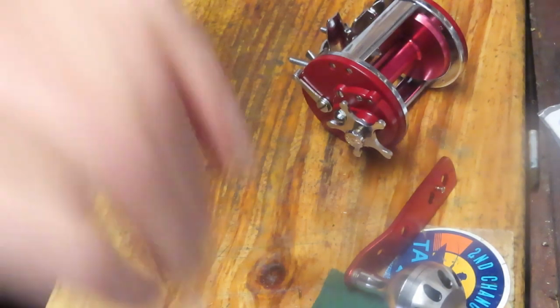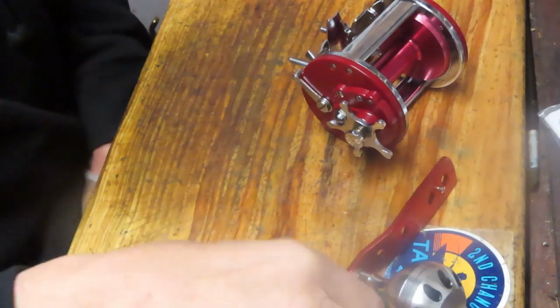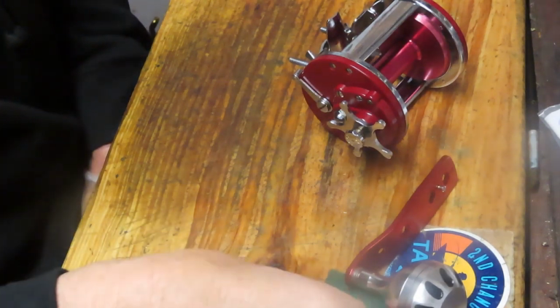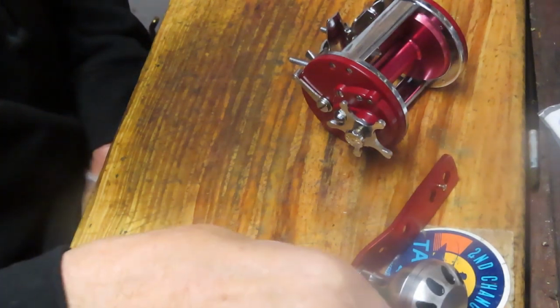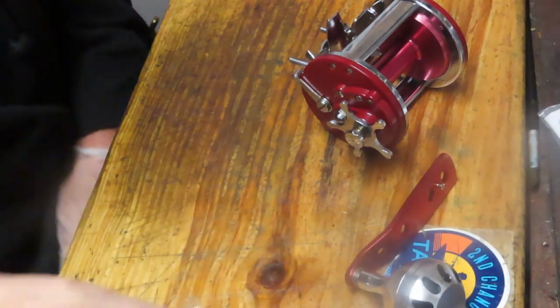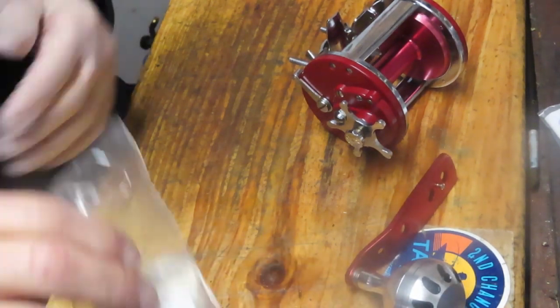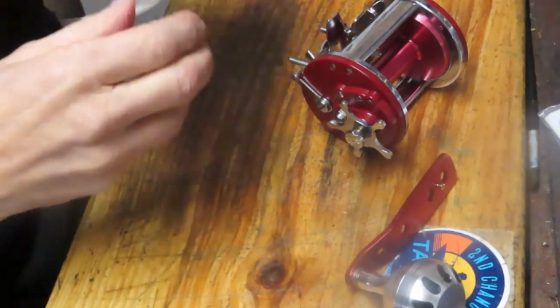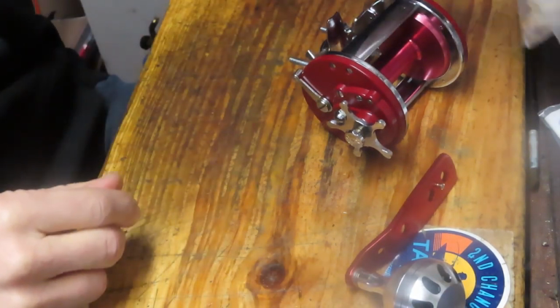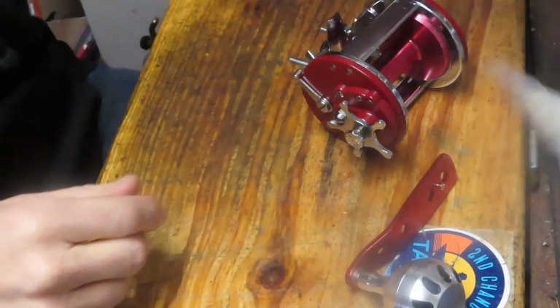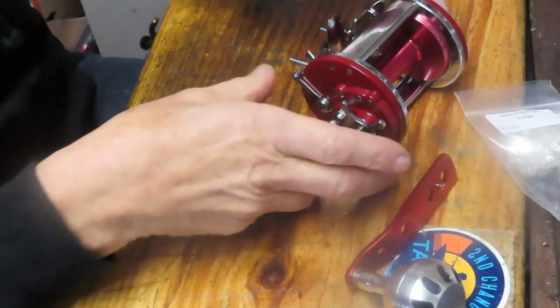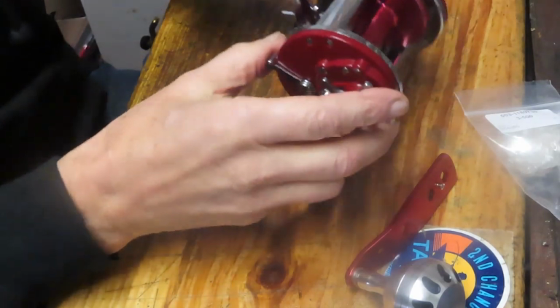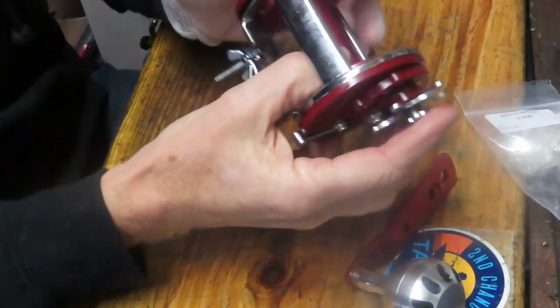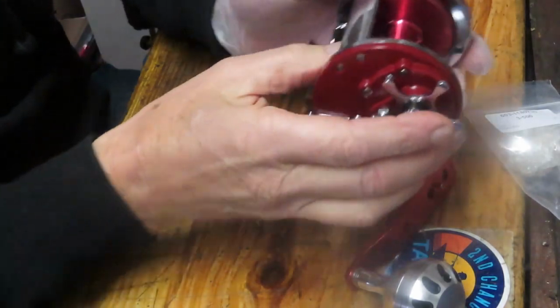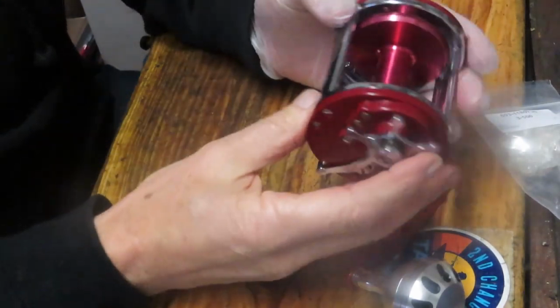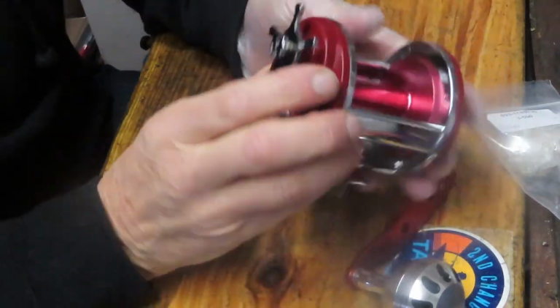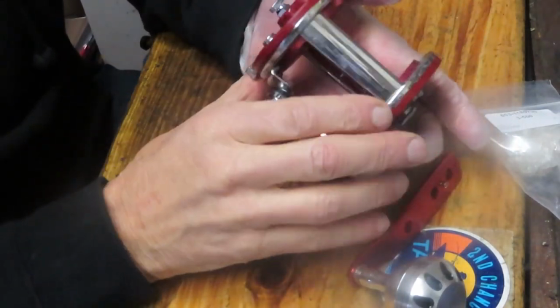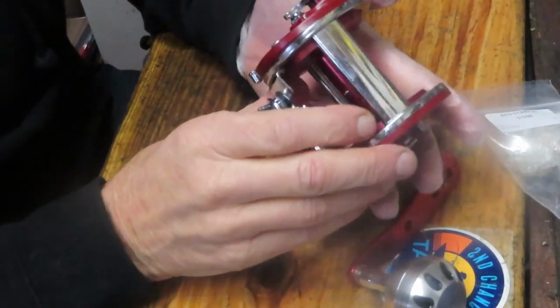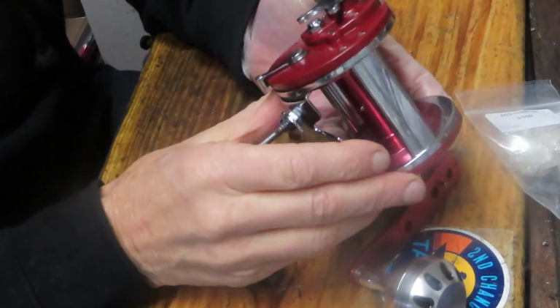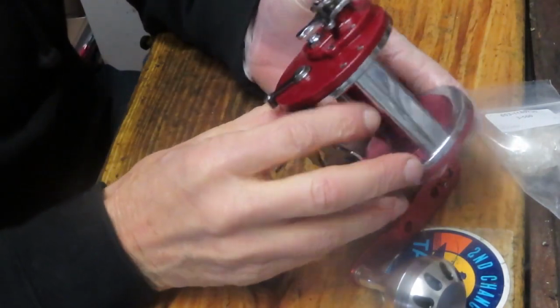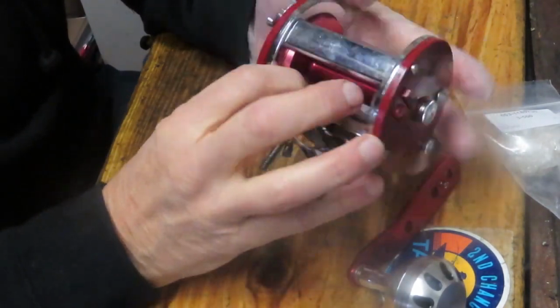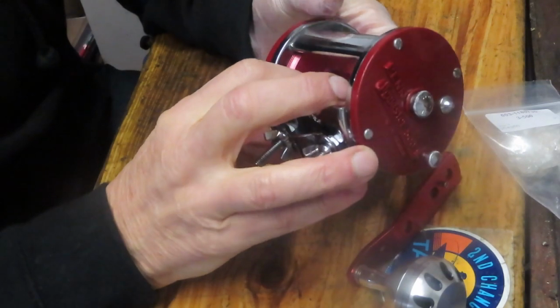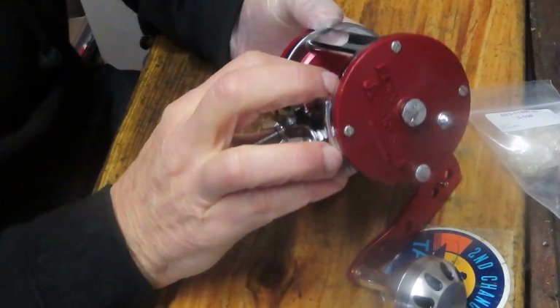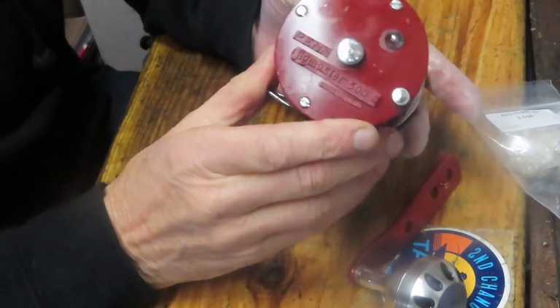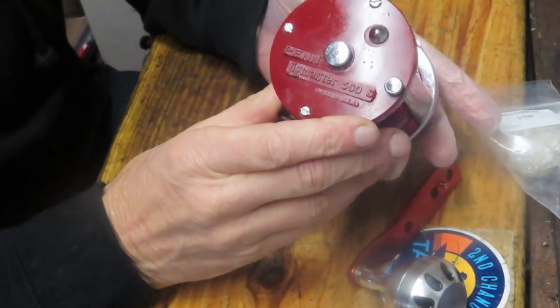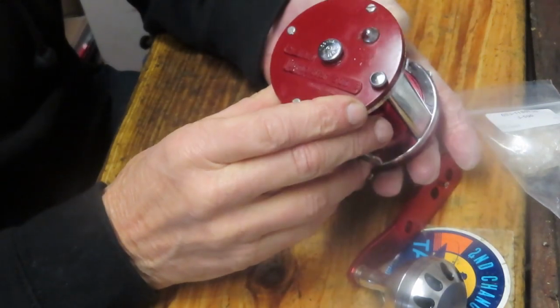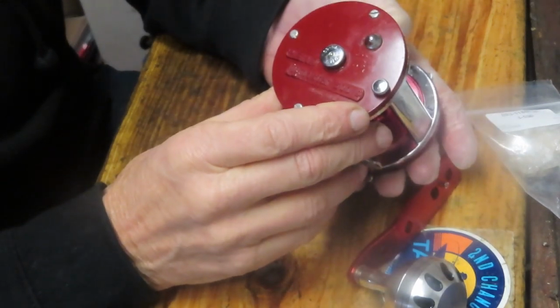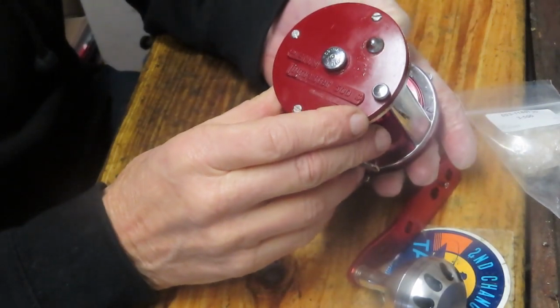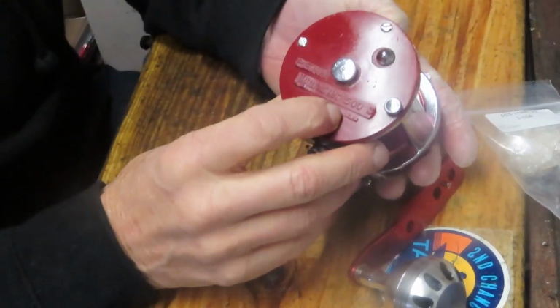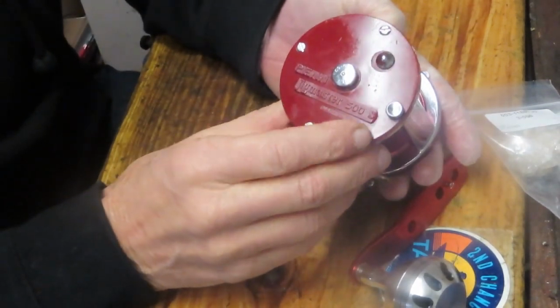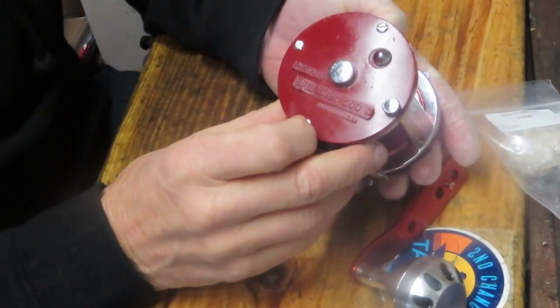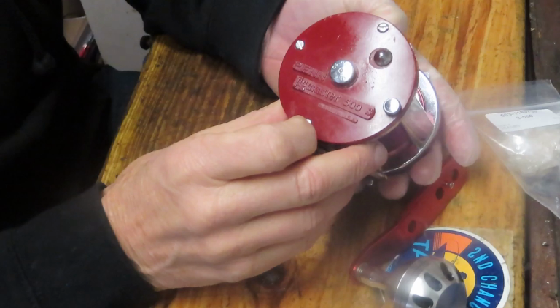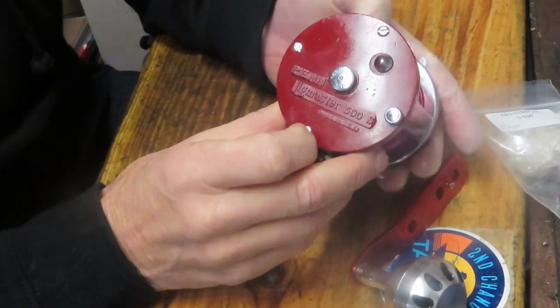Hi, this is Dennis with Second Chance Tackle. I'm going to work on a Jigmaster again — I've done several of these. This one's a little bit of an unusual one in that it's a variation on the Jigmaster. This is the Jigmaster 500S.